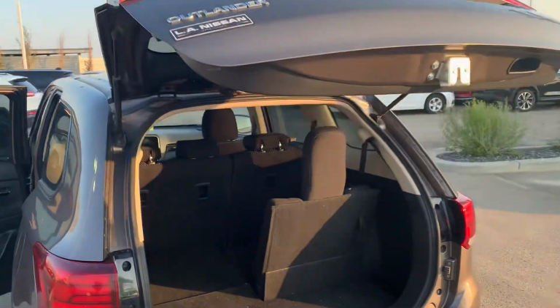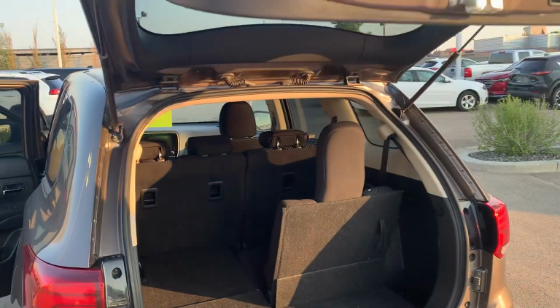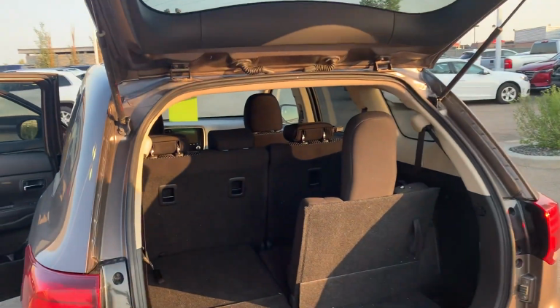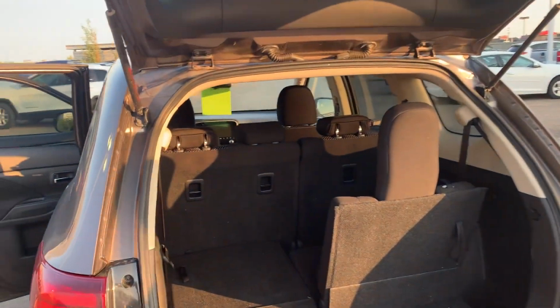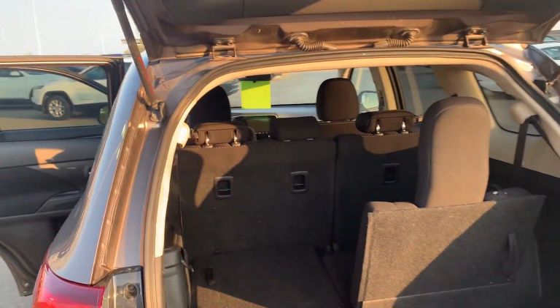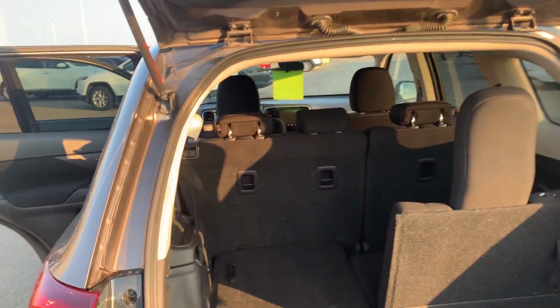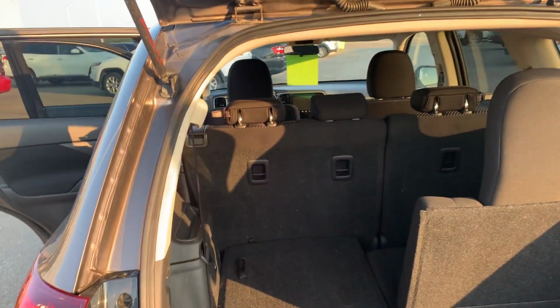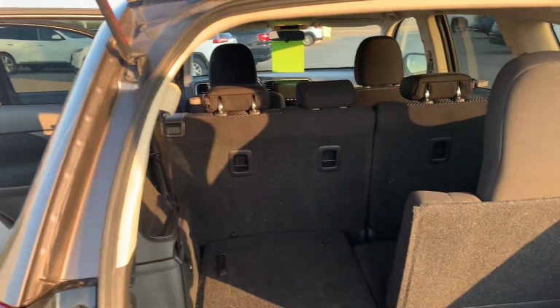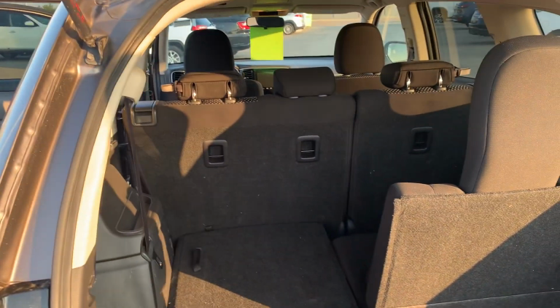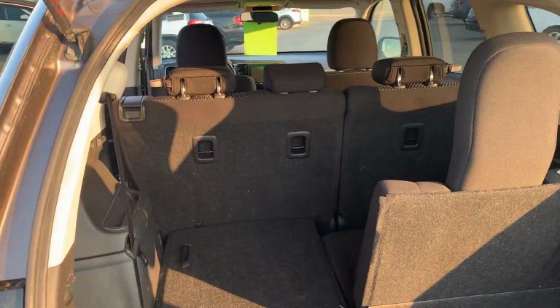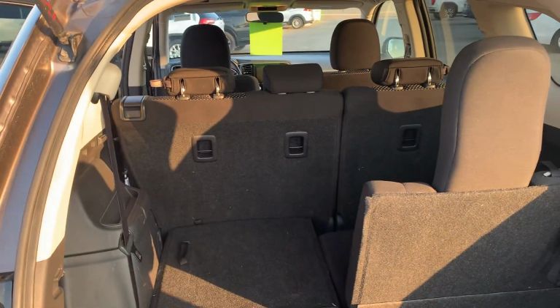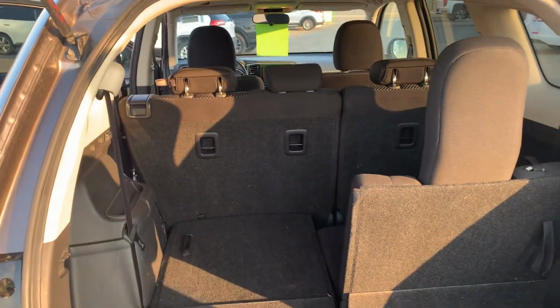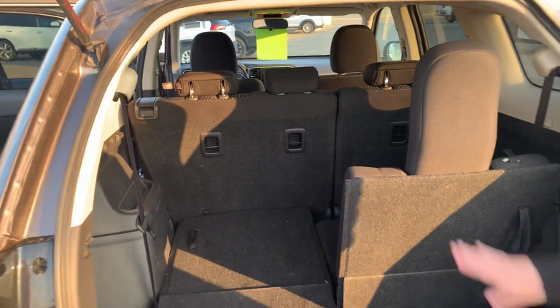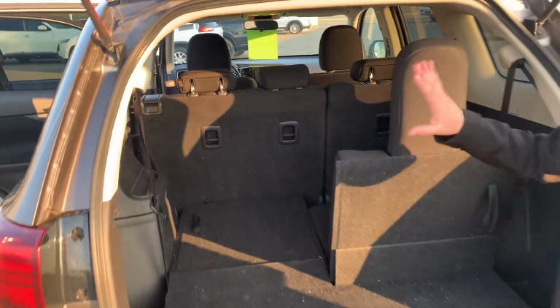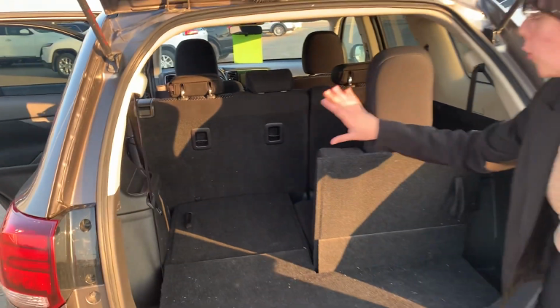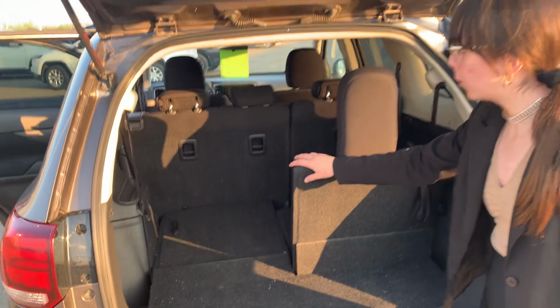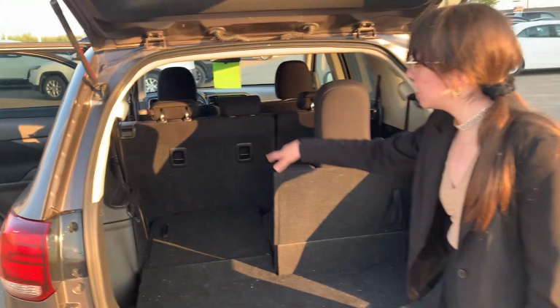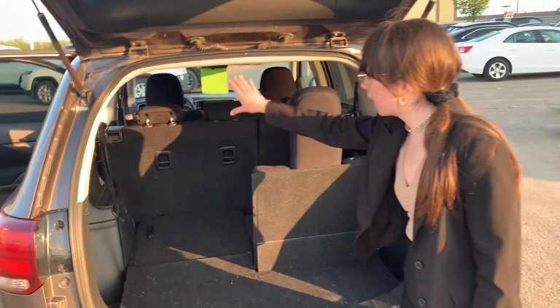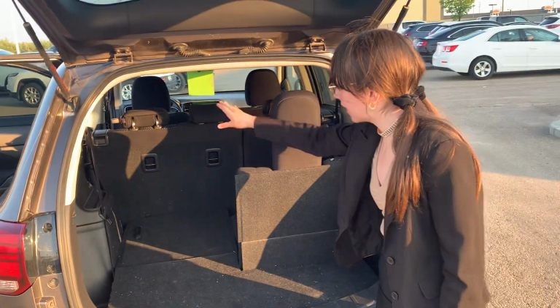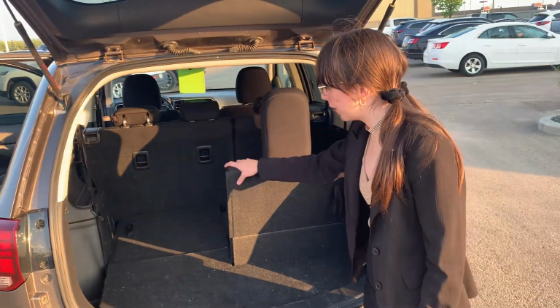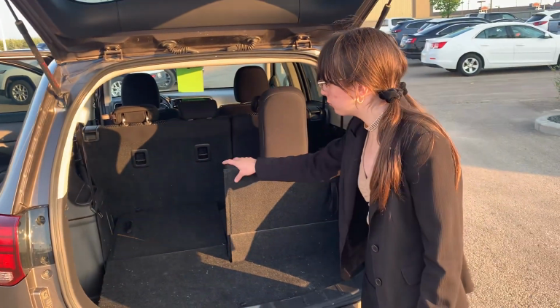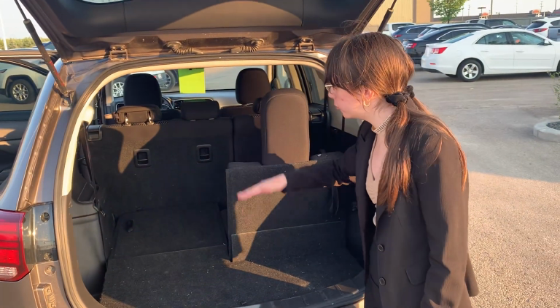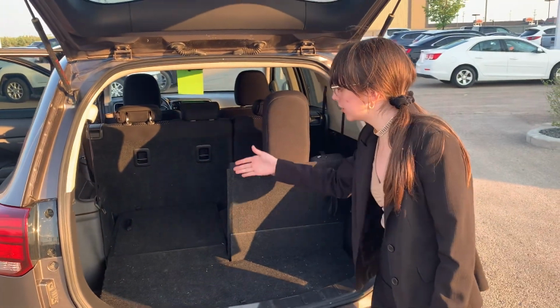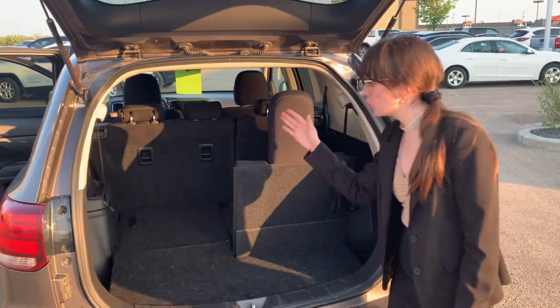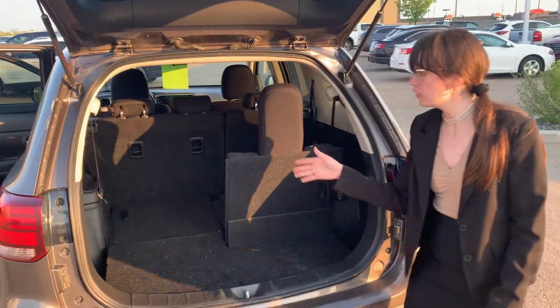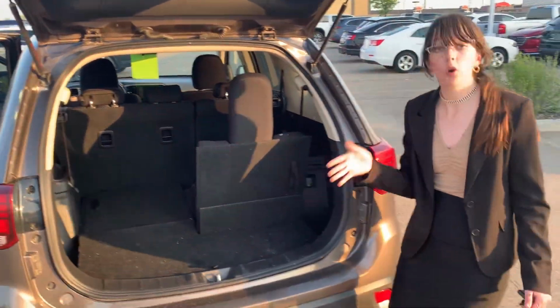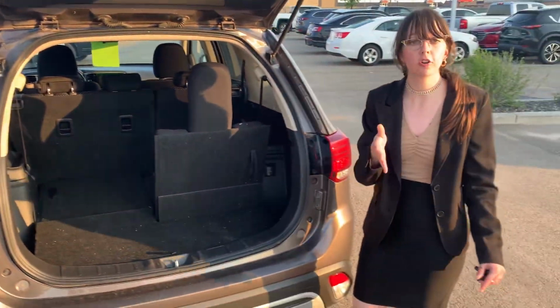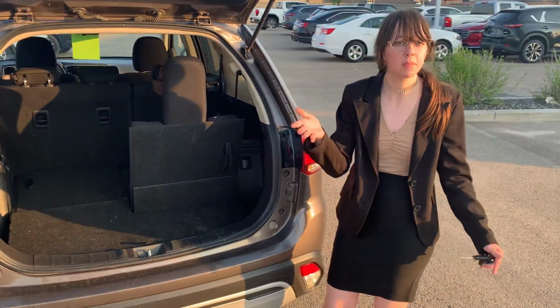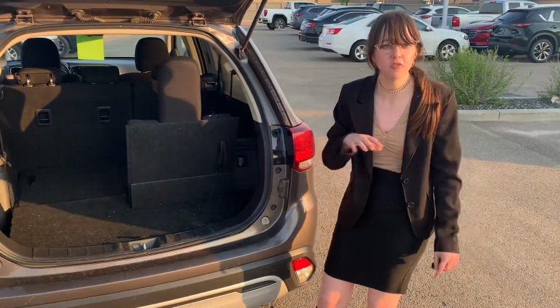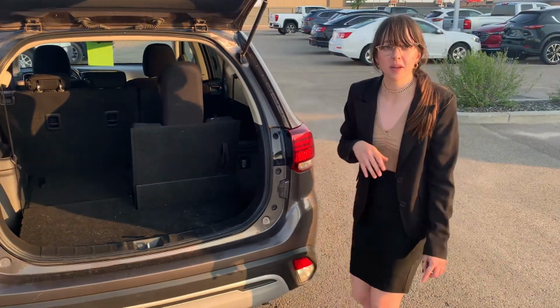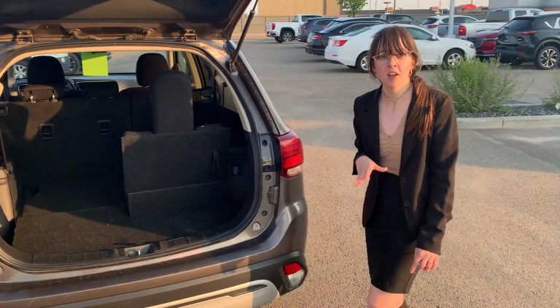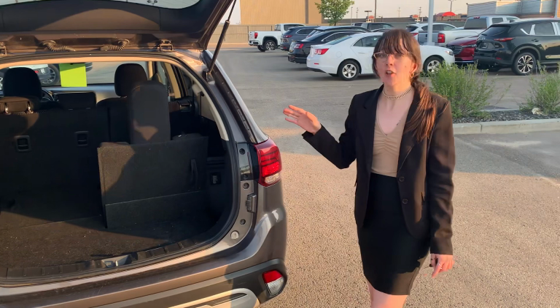This vehicle does seat up to seven passengers, so lots and lots of space. Both the second and third row do fold down should you need more cargo room than passenger space.